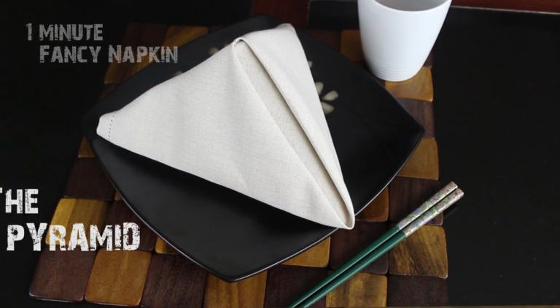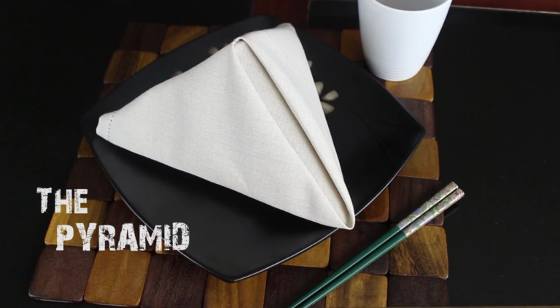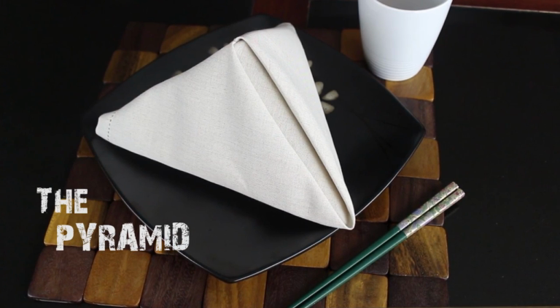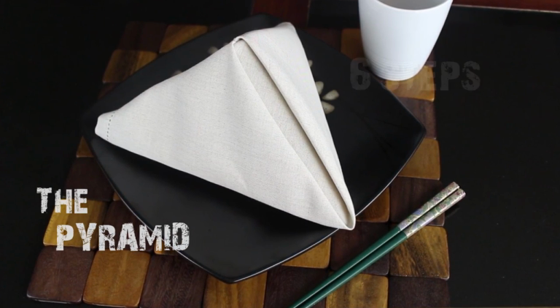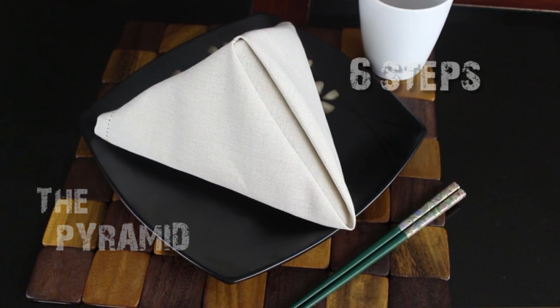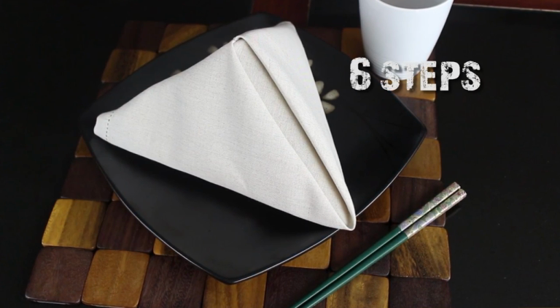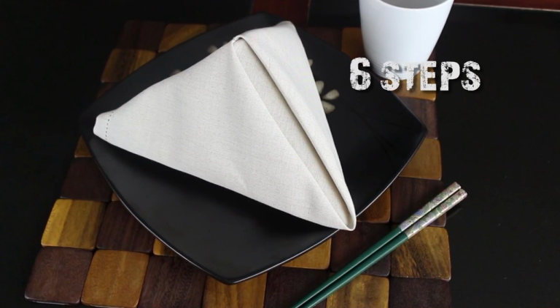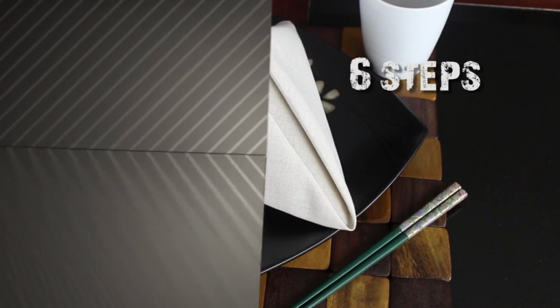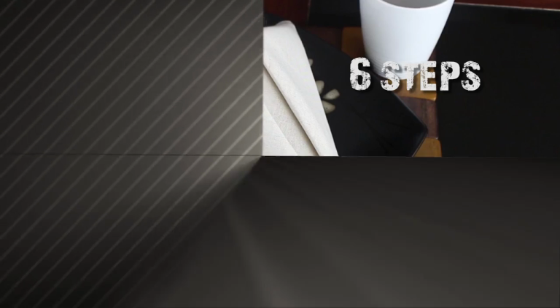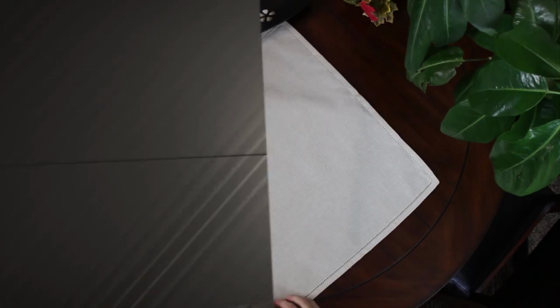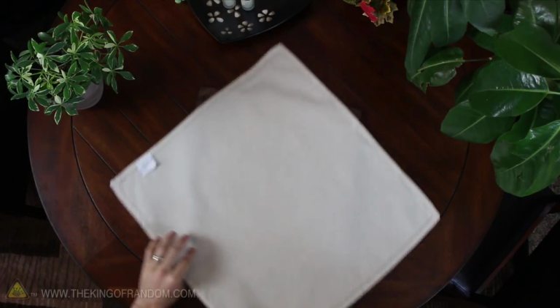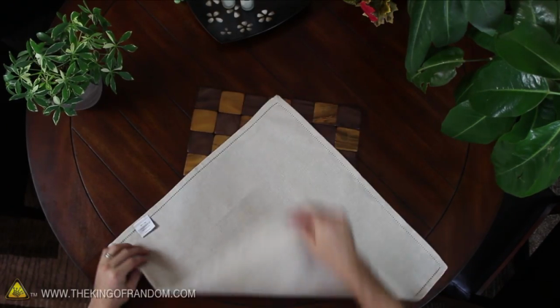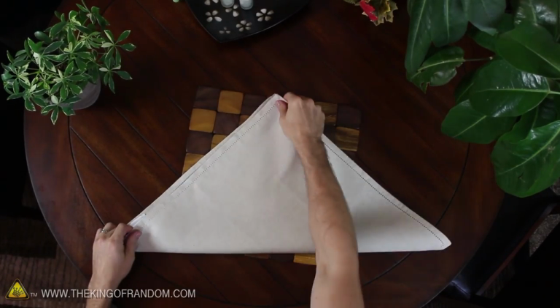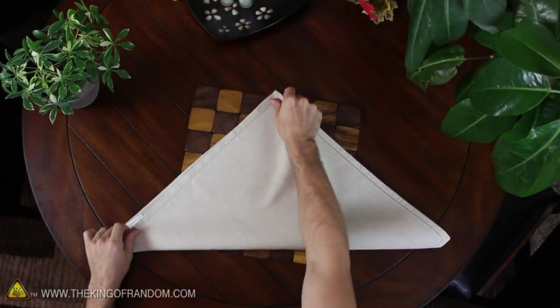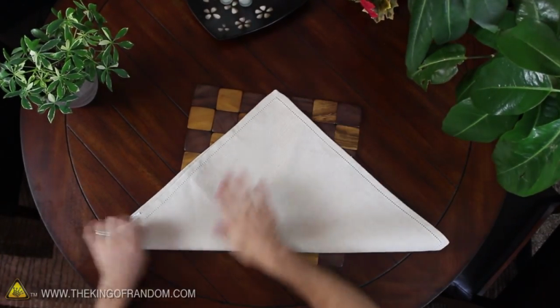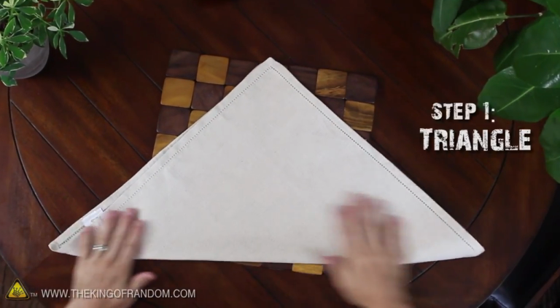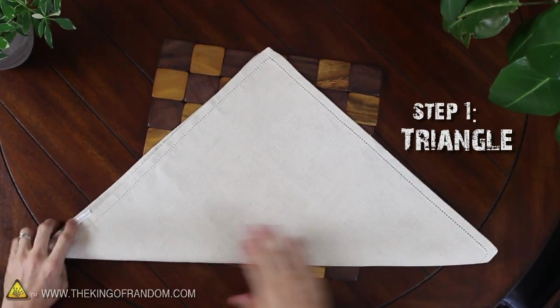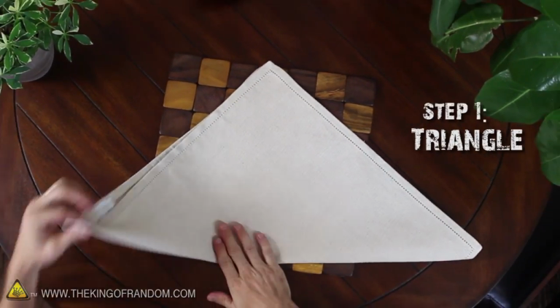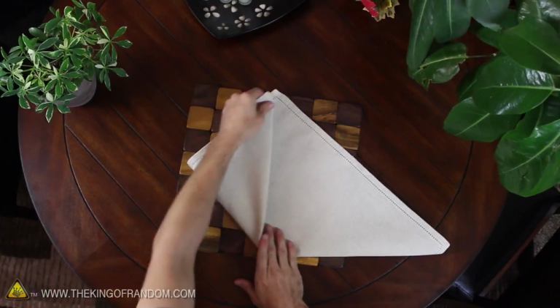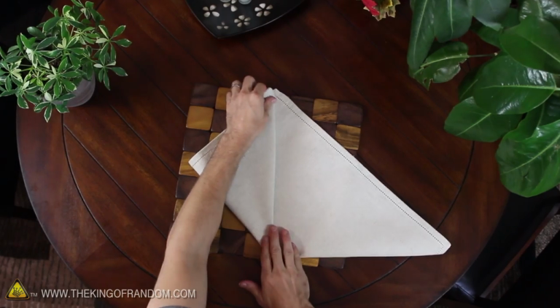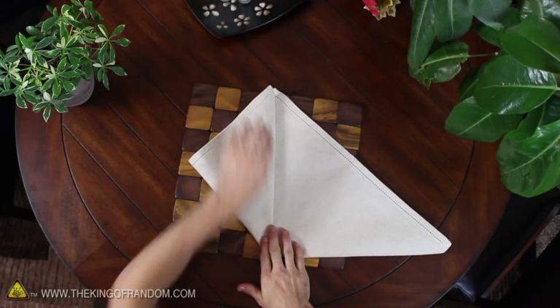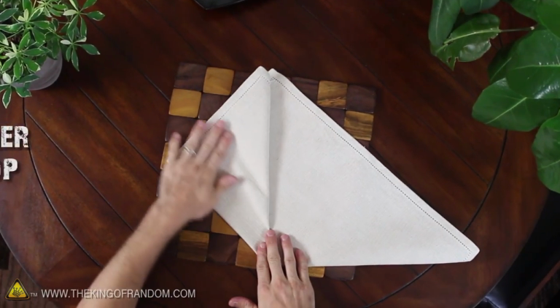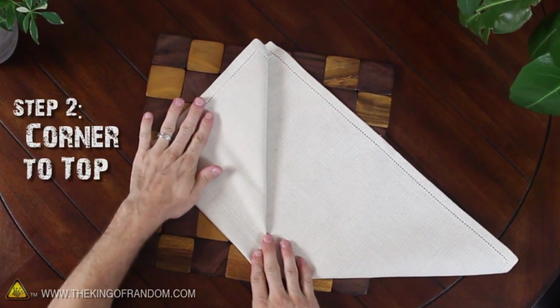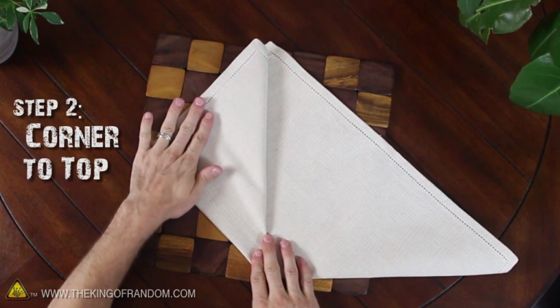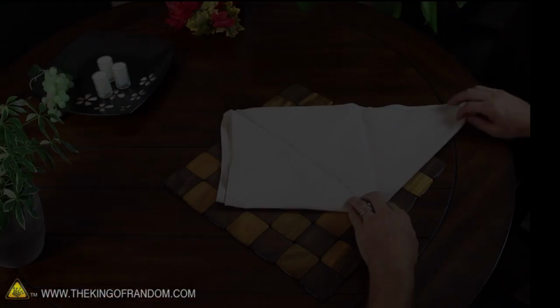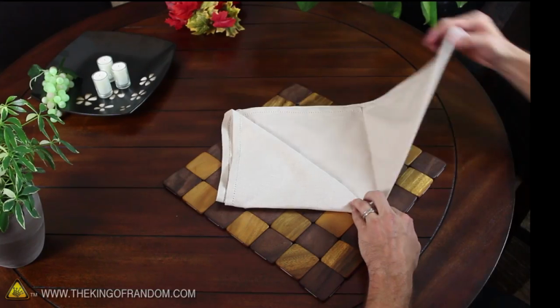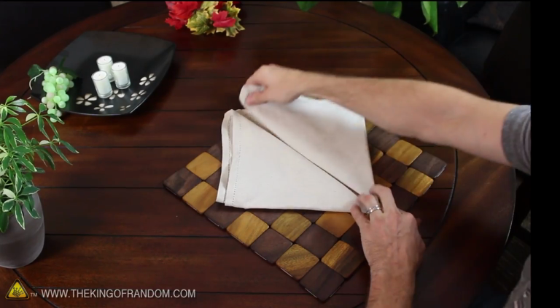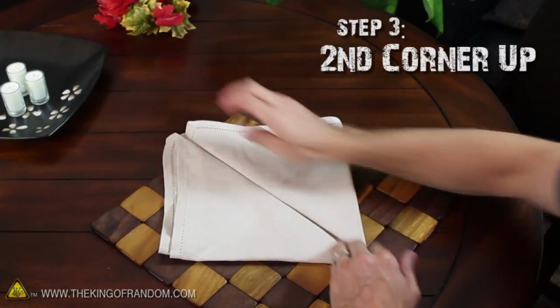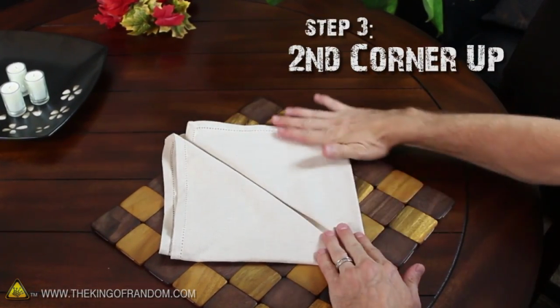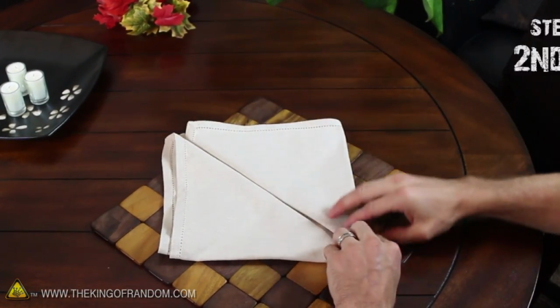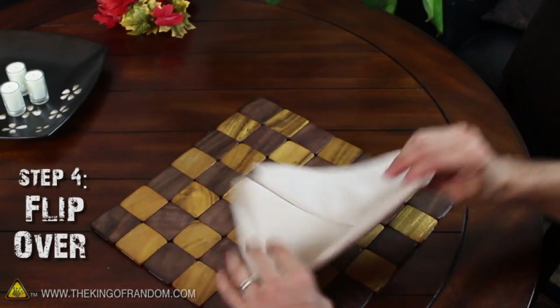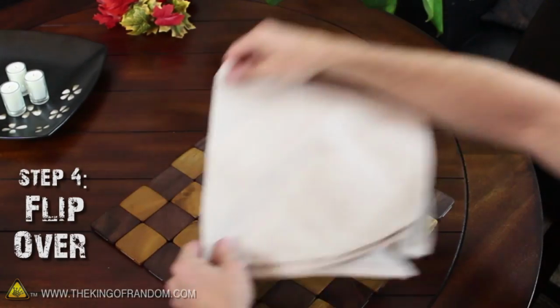The pyramid is simple and can be done in just 6 easy steps. Lay out a square napkin and begin by folding it up diagonally to form a triangle, then fold up one of the bottom corners to meet the point at the top. Do the same thing with the point on the other side, then flip the whole thing over.